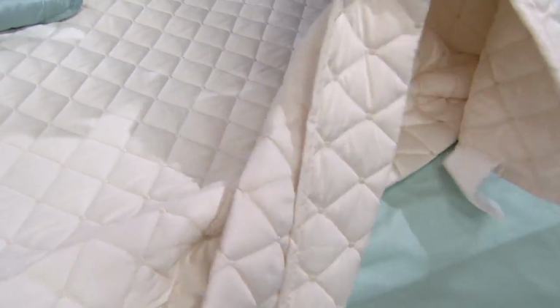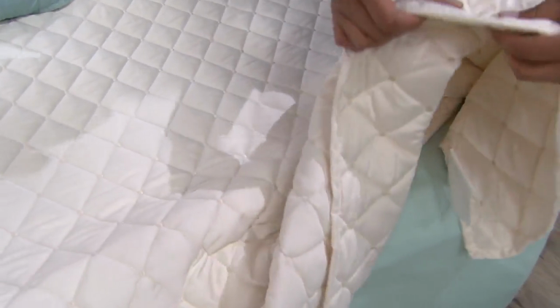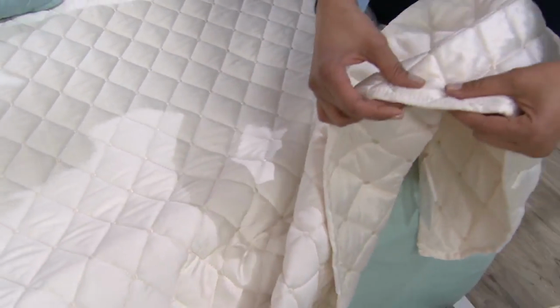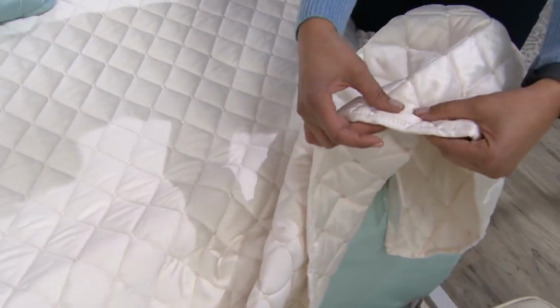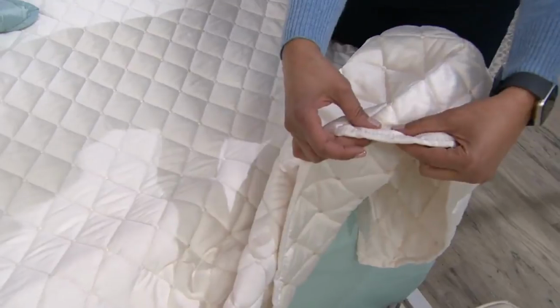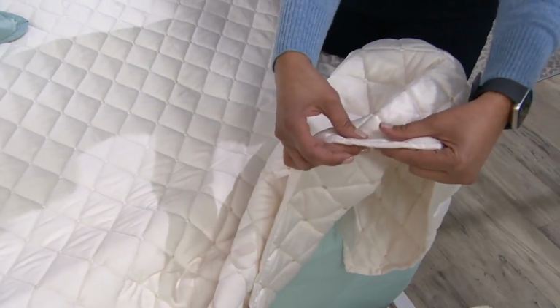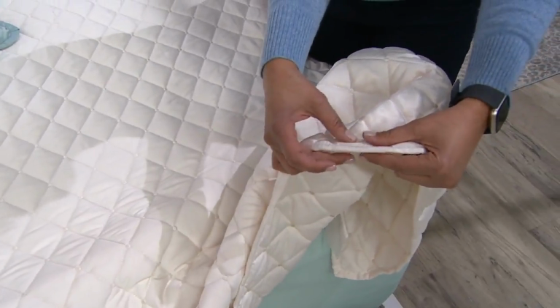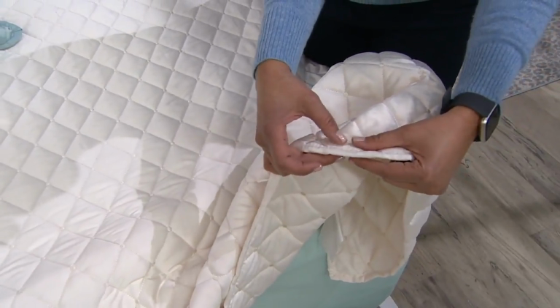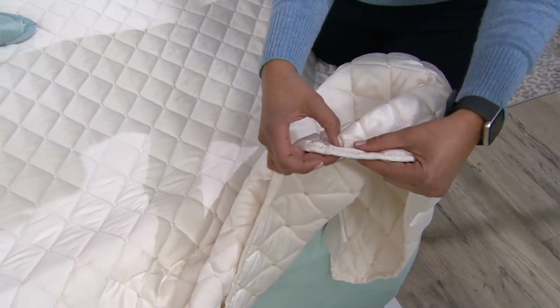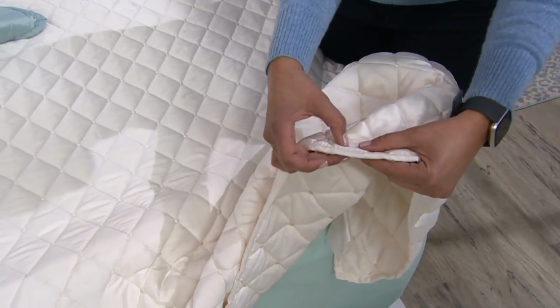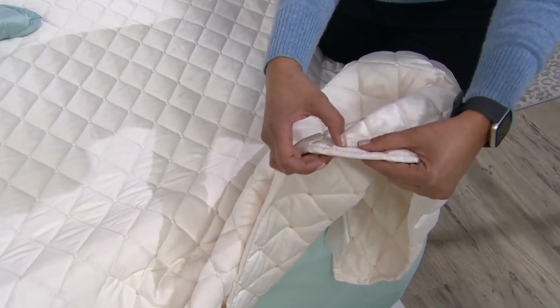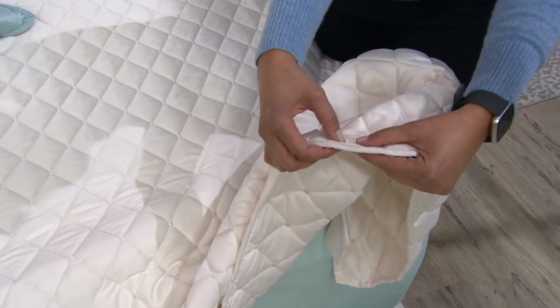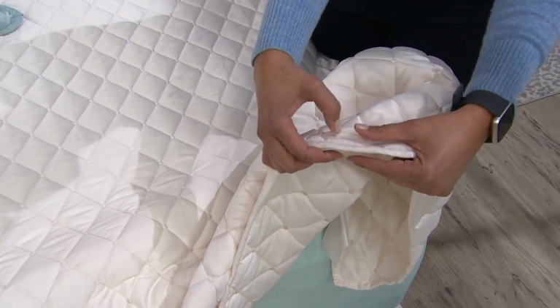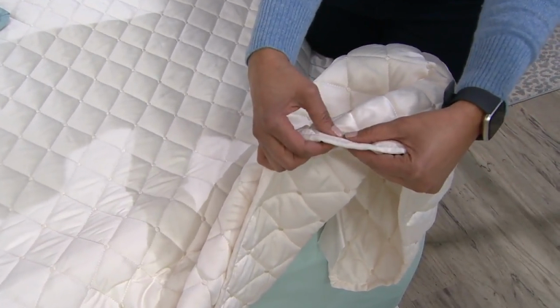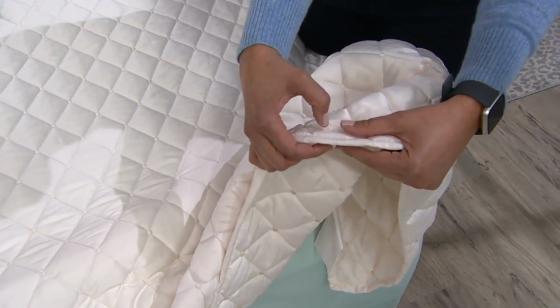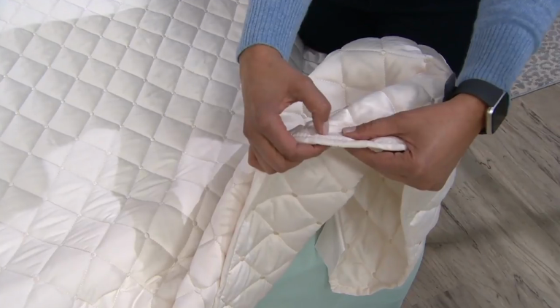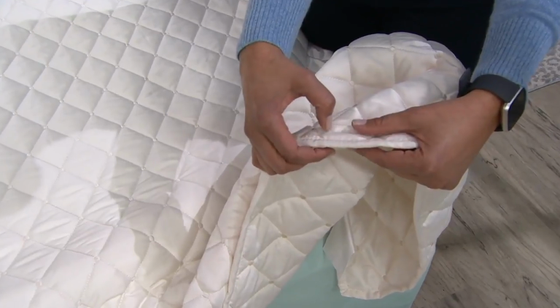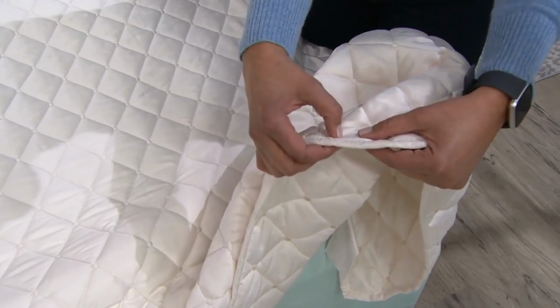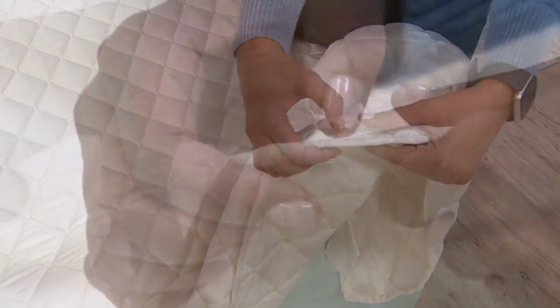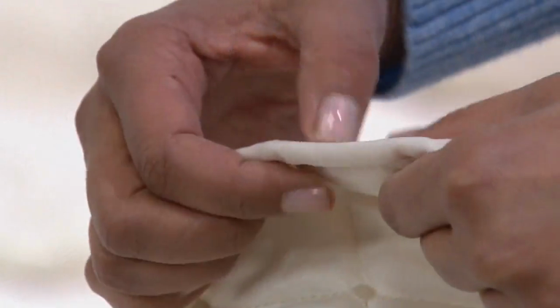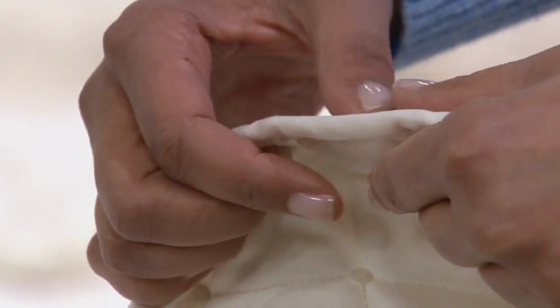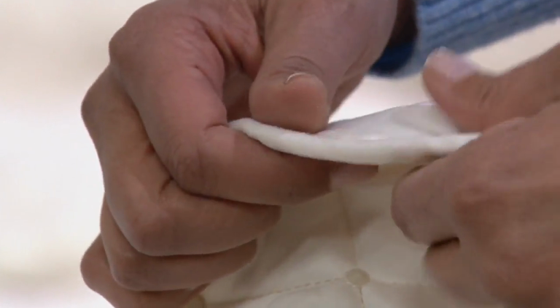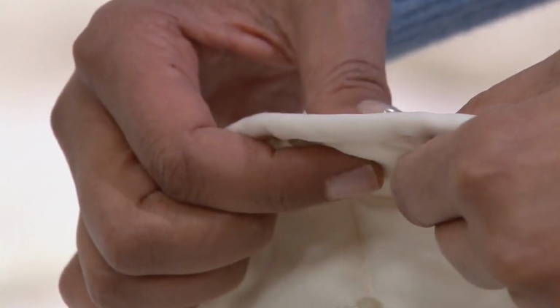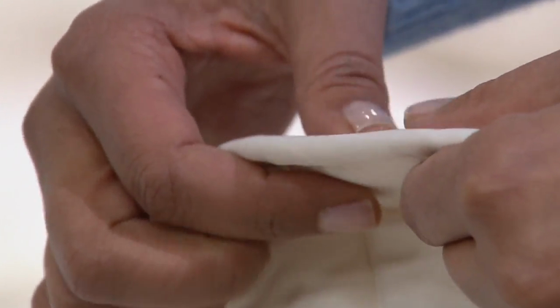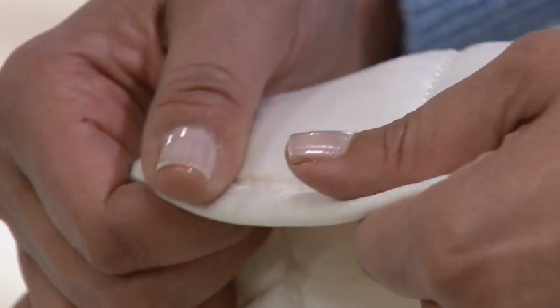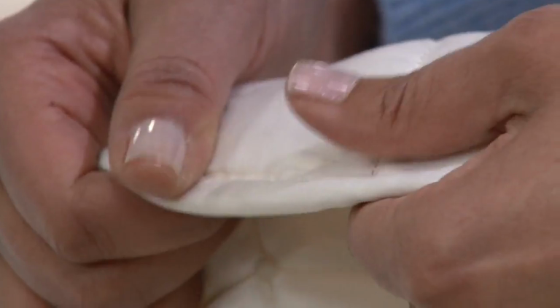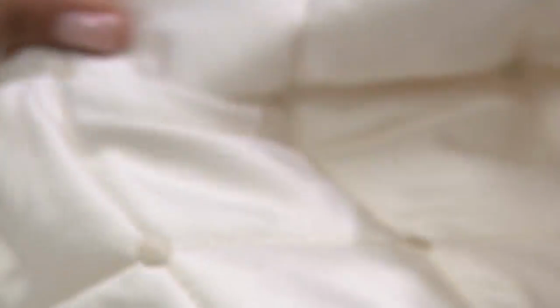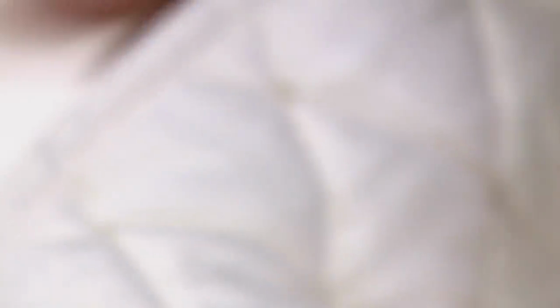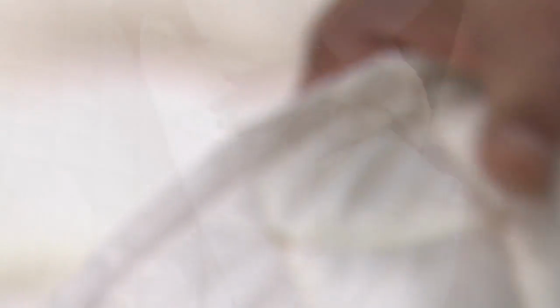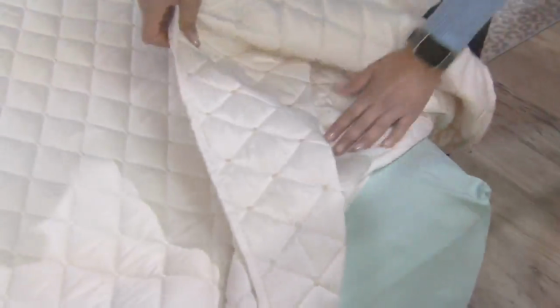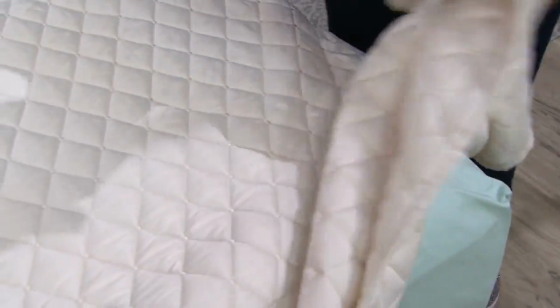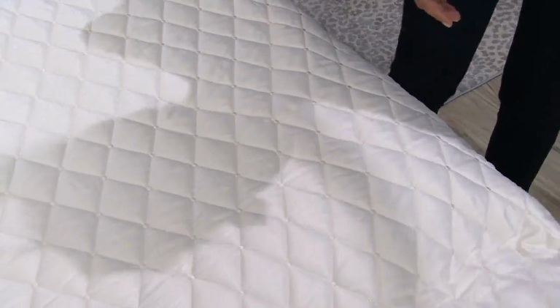I'm going to show you the side. The puff isn't huge — it just gives you a little bit of cushion to let you know you're comforted. You are going to feel this inside. Really, really nice and really easy to put on the bed.